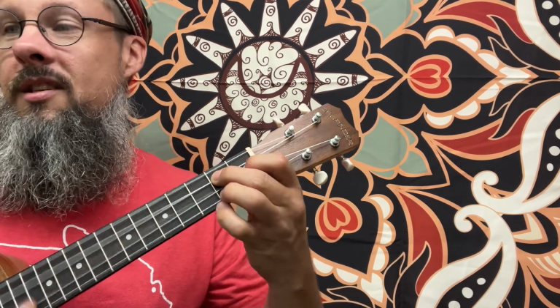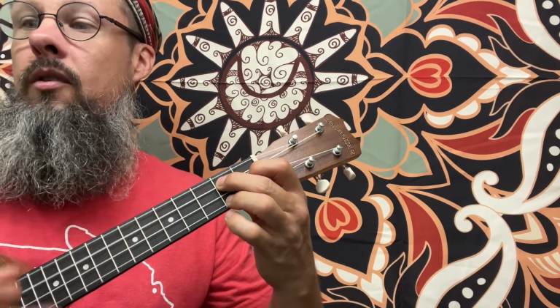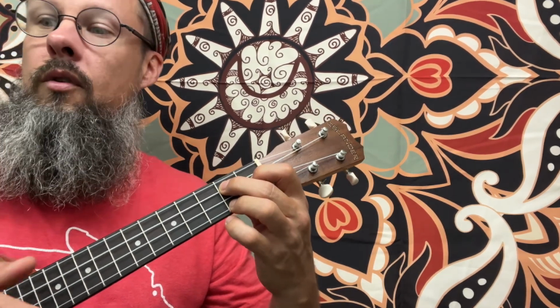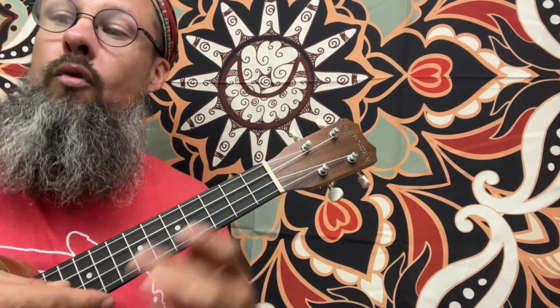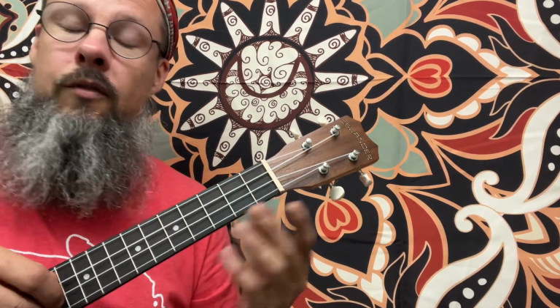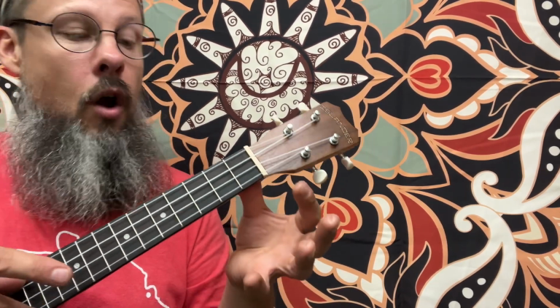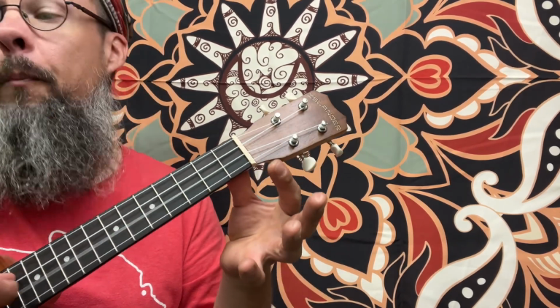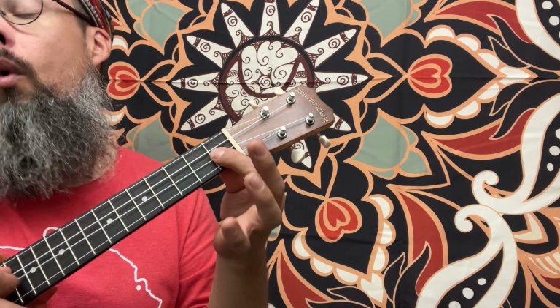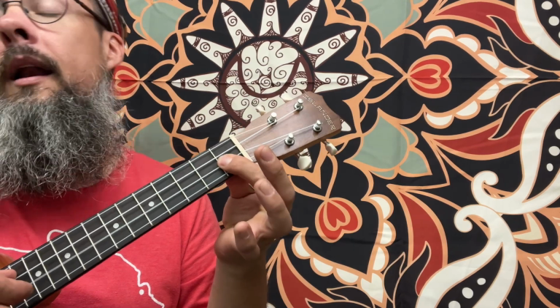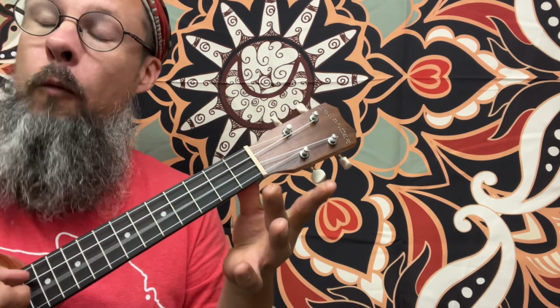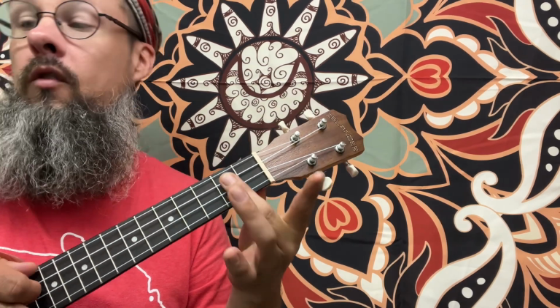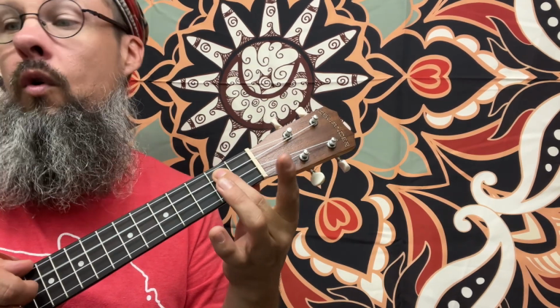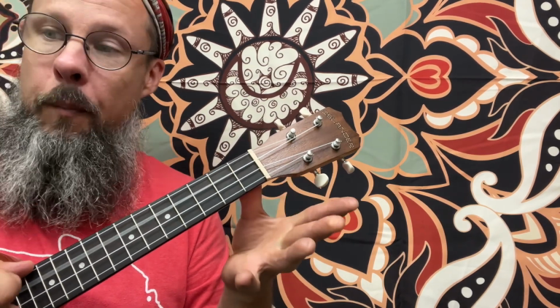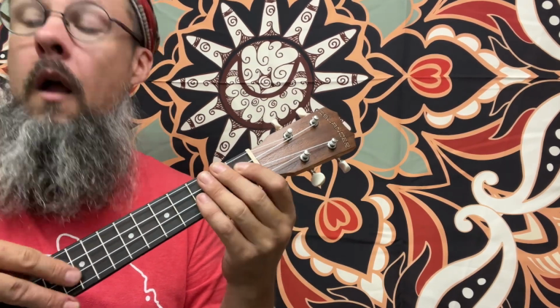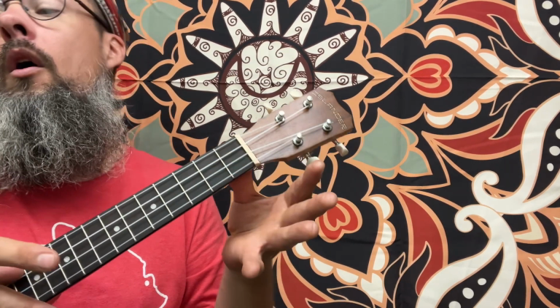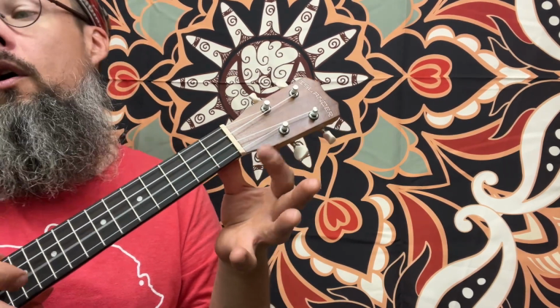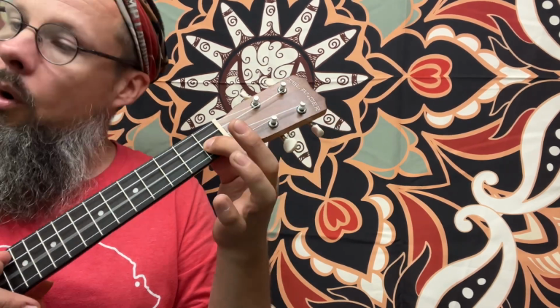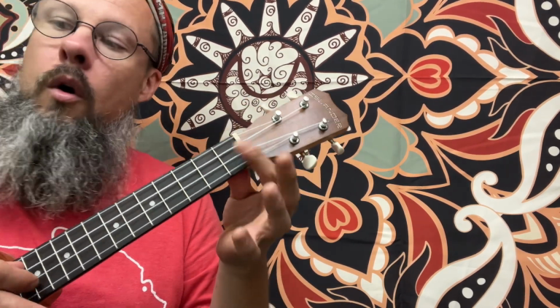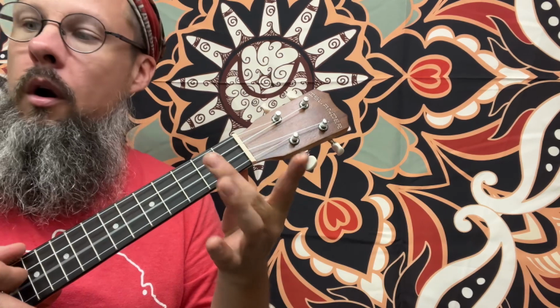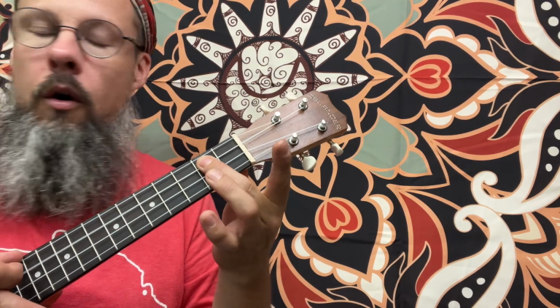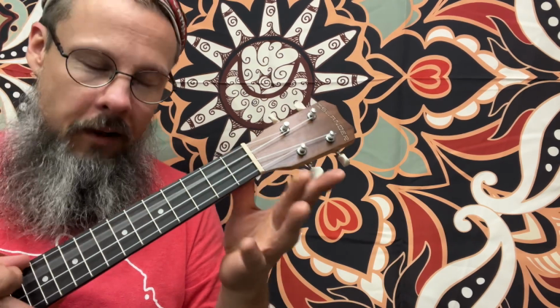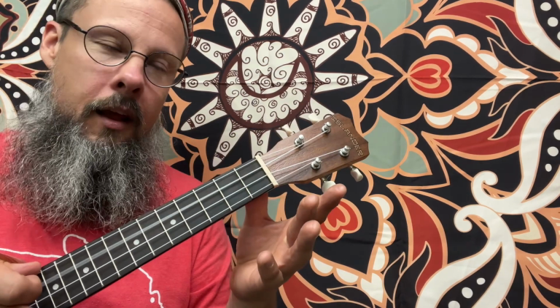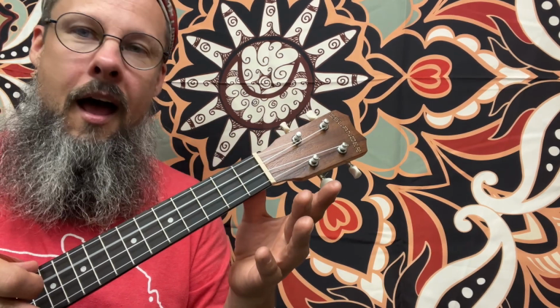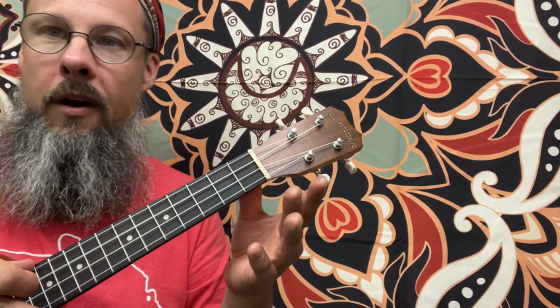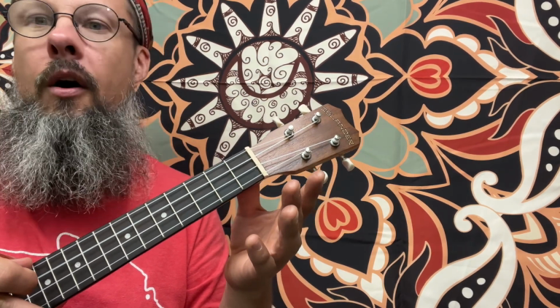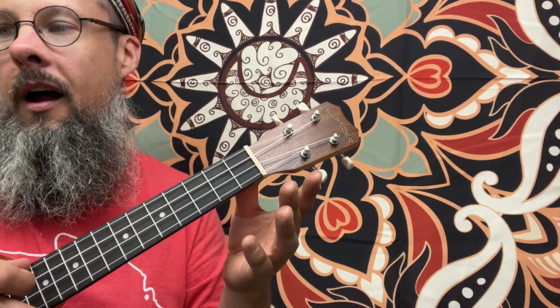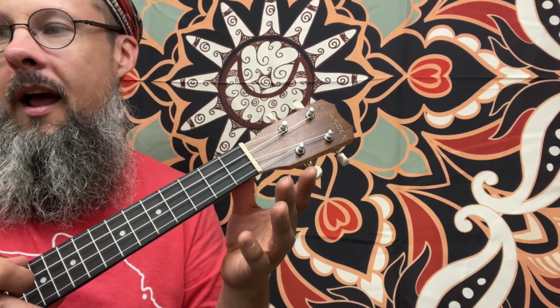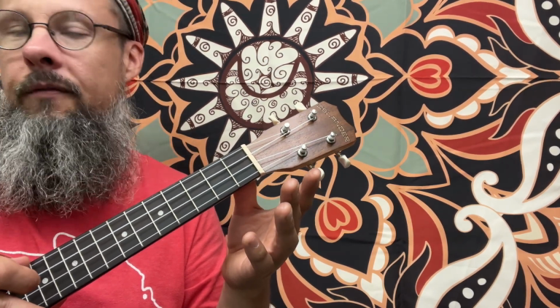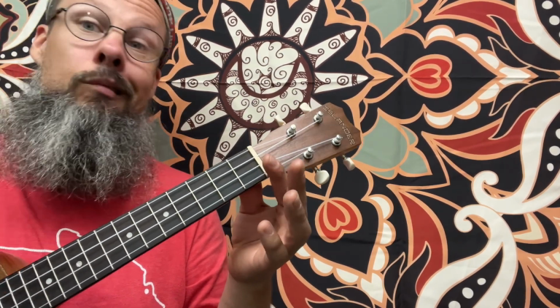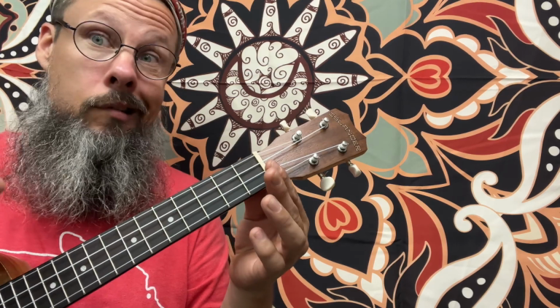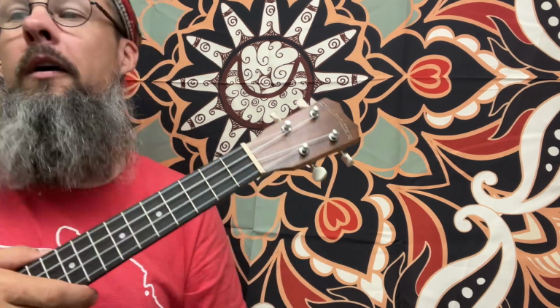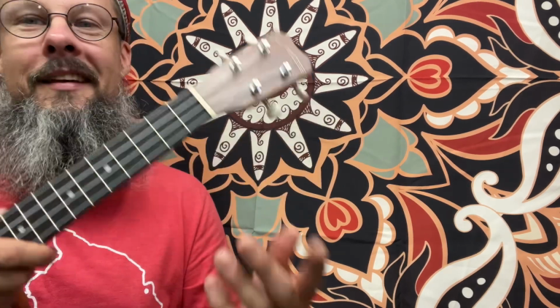And then we're going to play these chords together after that. G7: do, do, do, rest, rest. Open, 1, open, 2, open. Quarter, quarter, quarter, quarter, dotted half note. Dotted half note. Rest. Okay, back to the top.